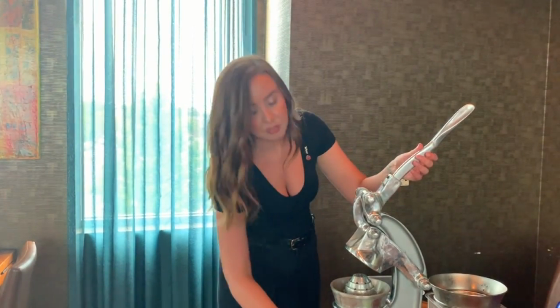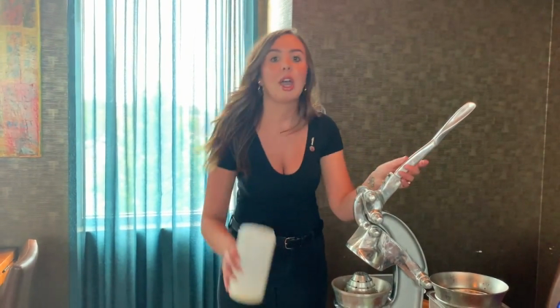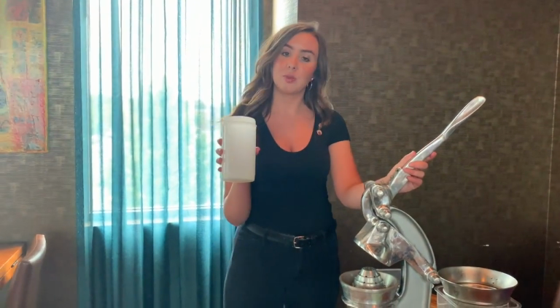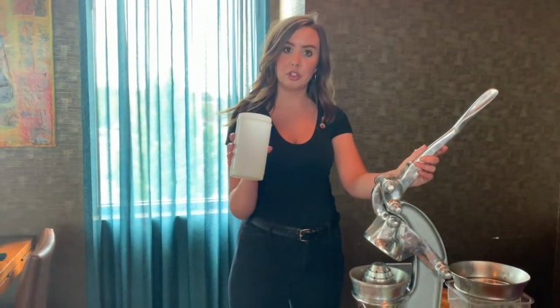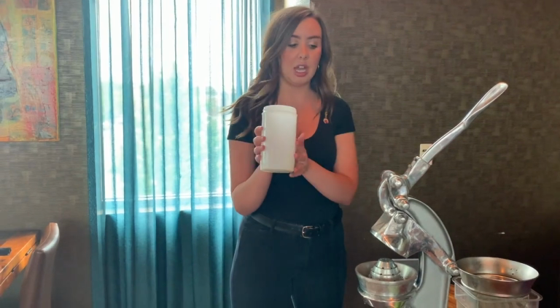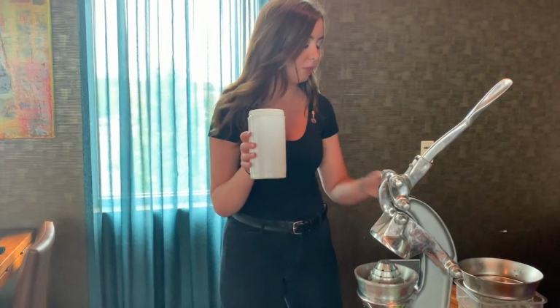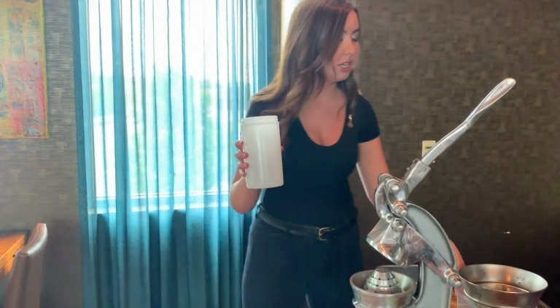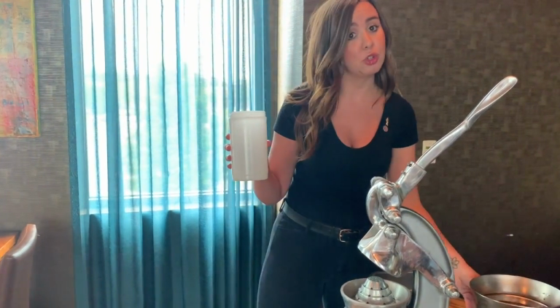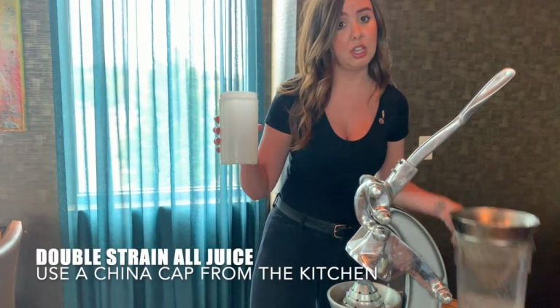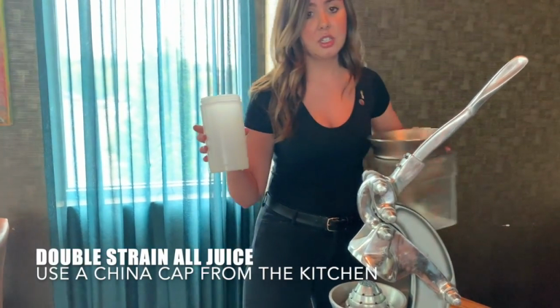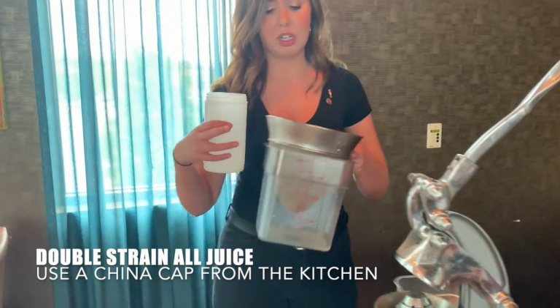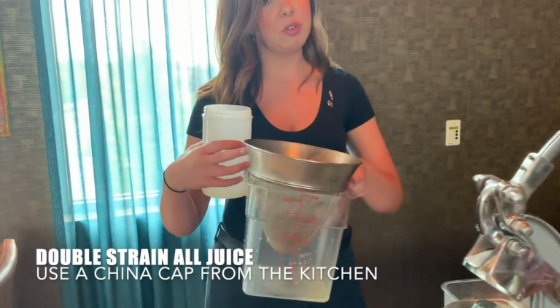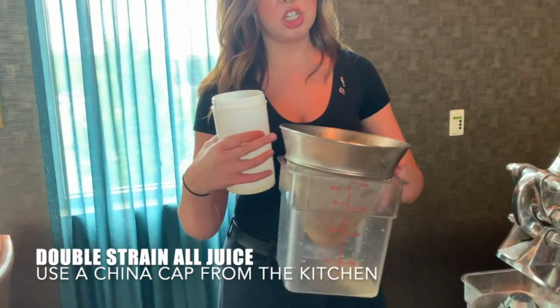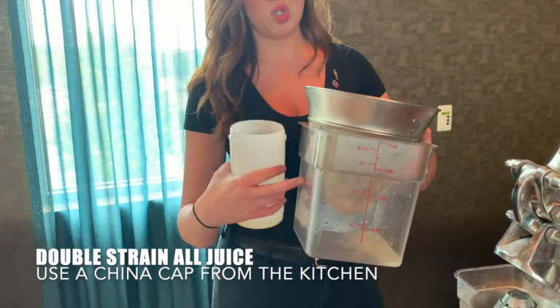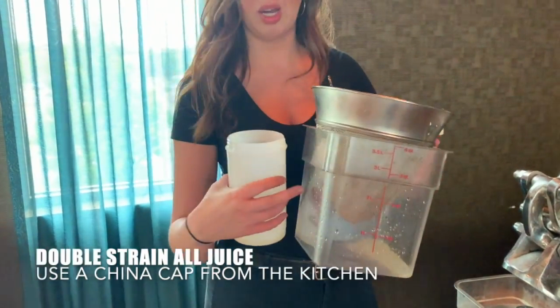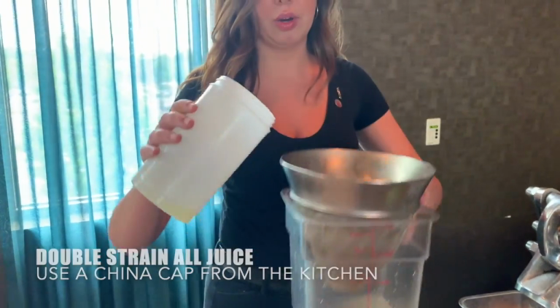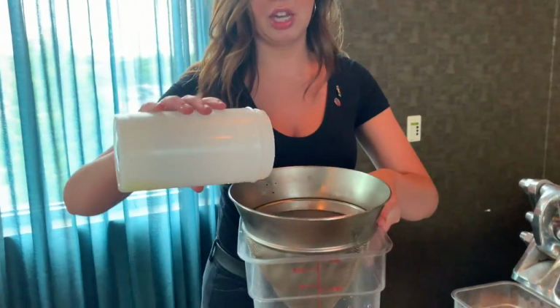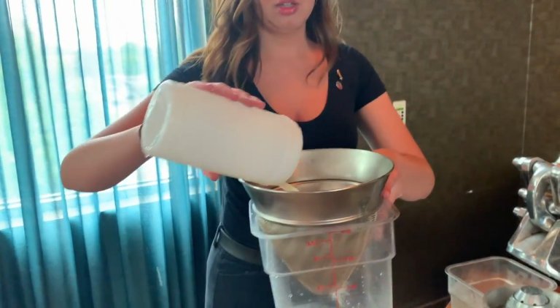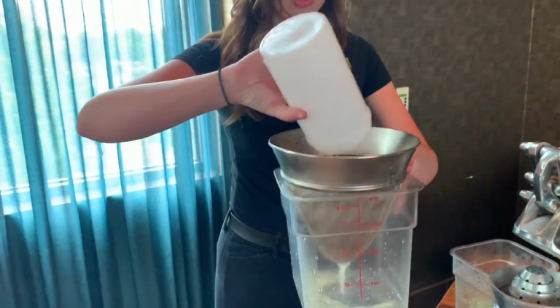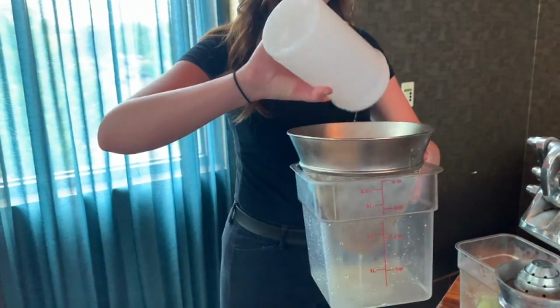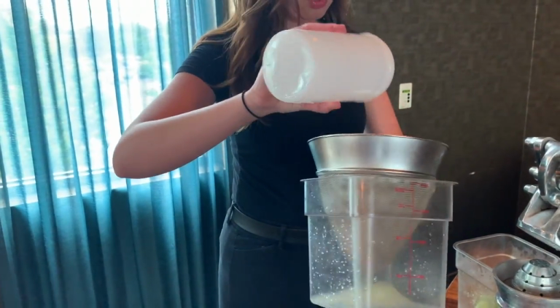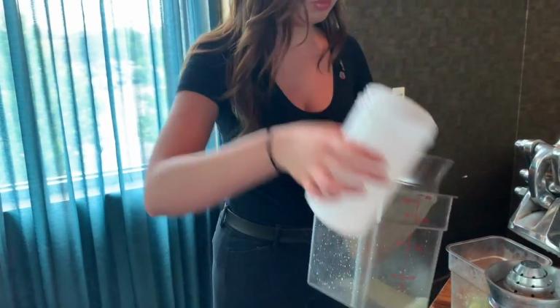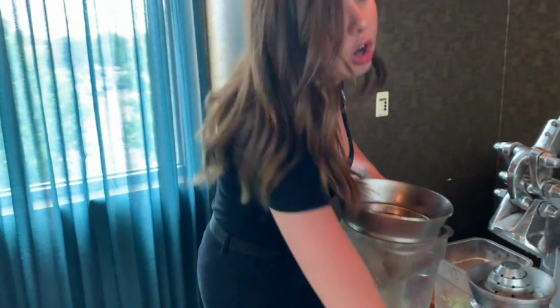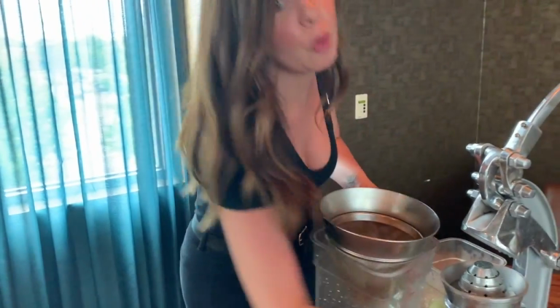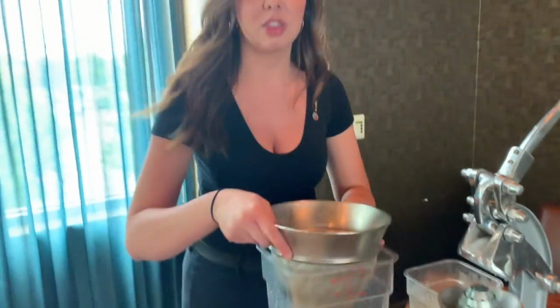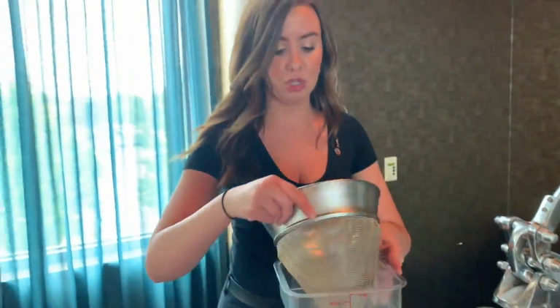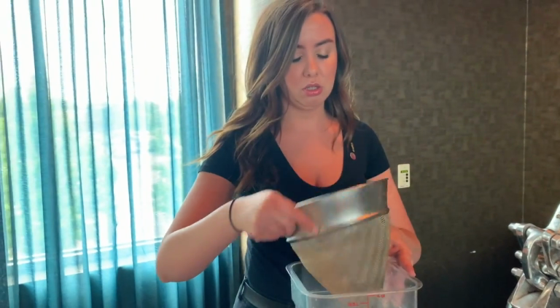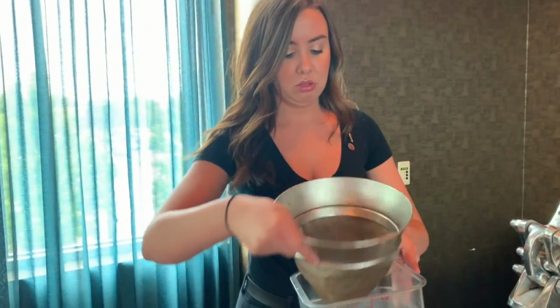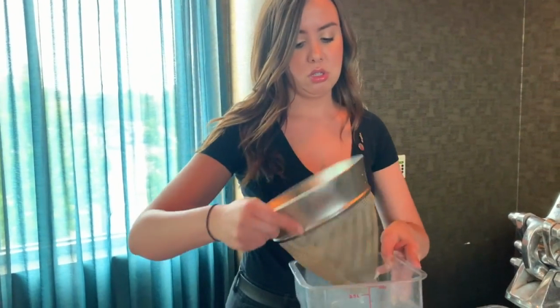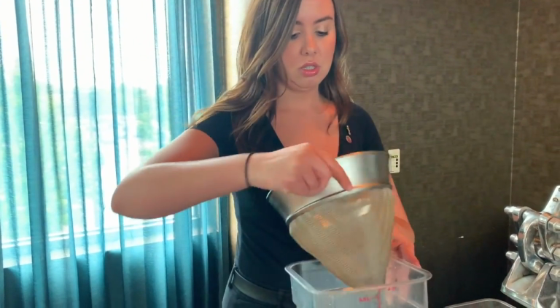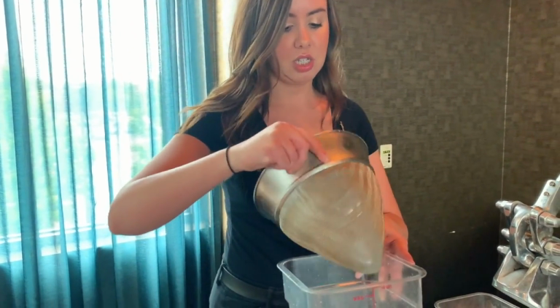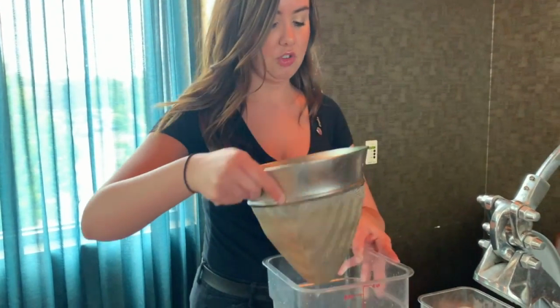After you have squeezed your limes, we're going to go ahead and double strain everything. So get a double strainer from the kitchen — you can do it in the container wherever you might. Pouring our lime juice out, making sure all that pulp and everything is really nice and out of it.